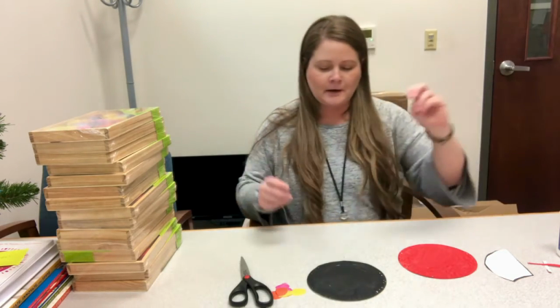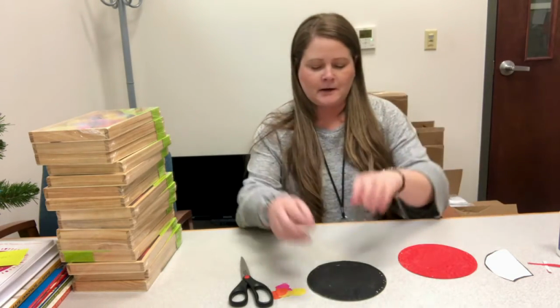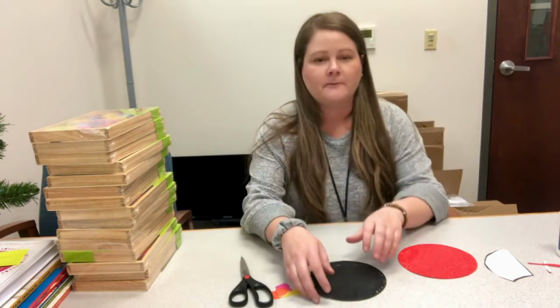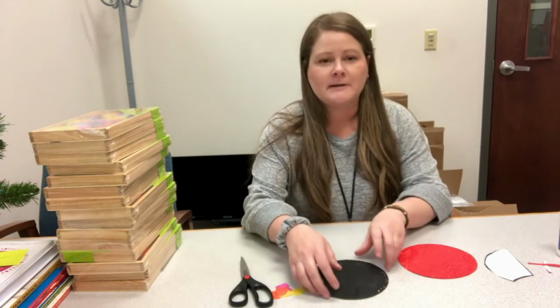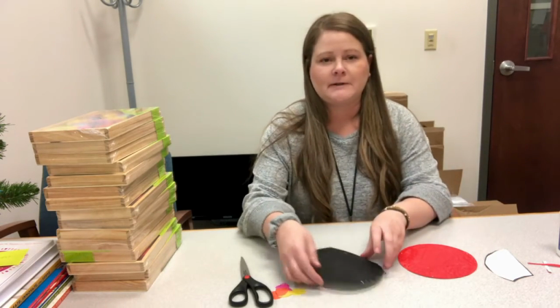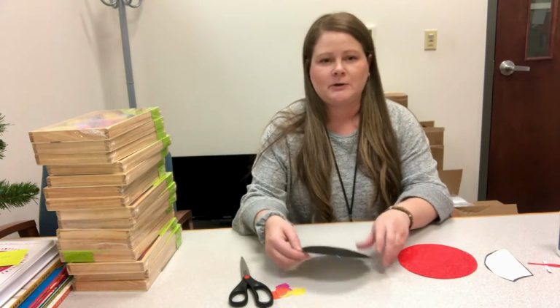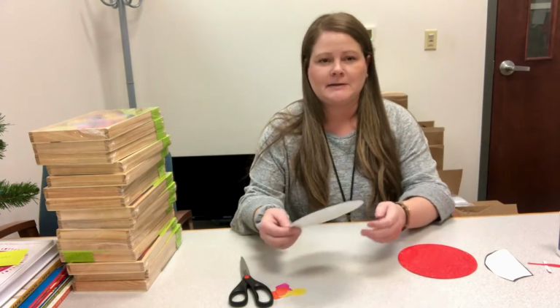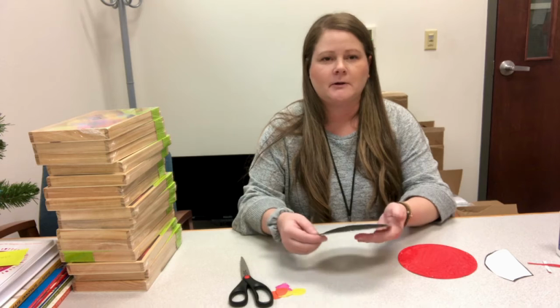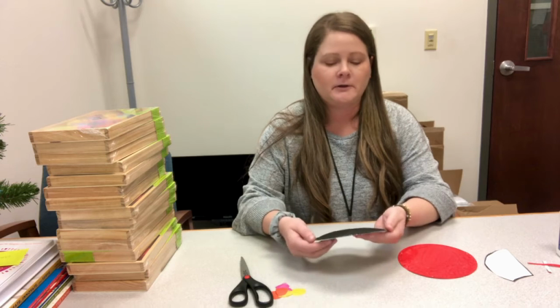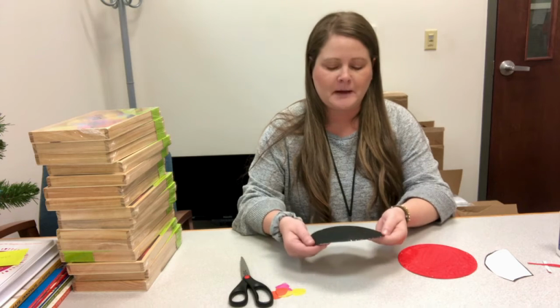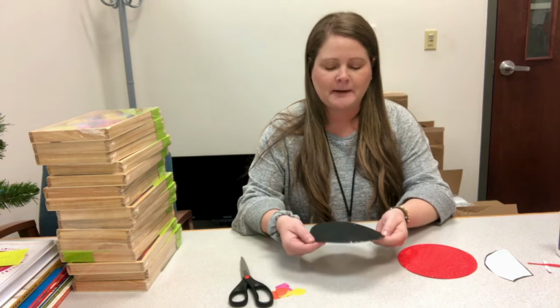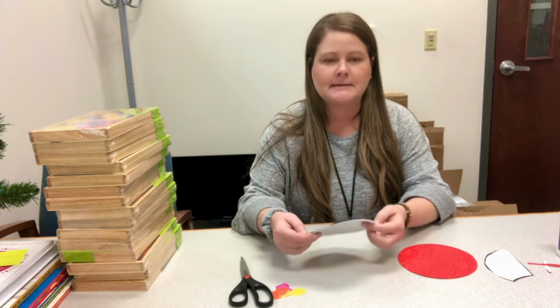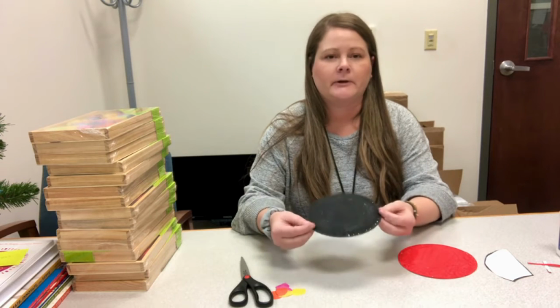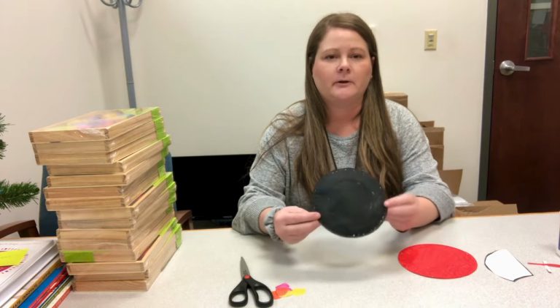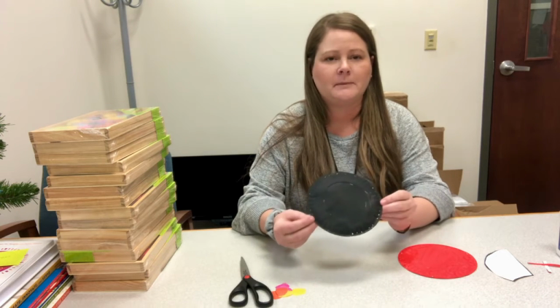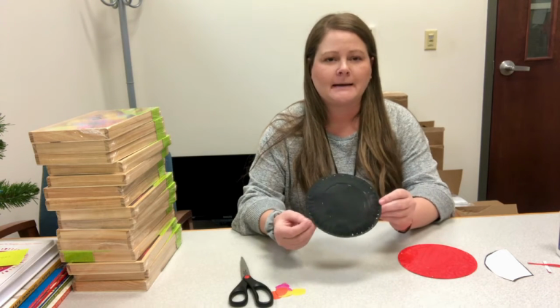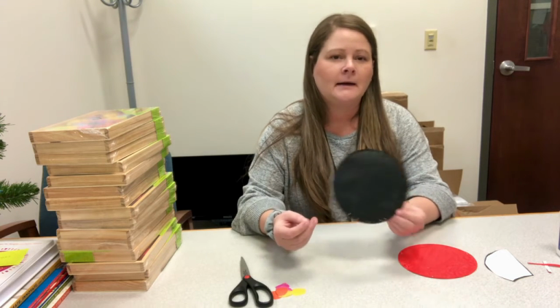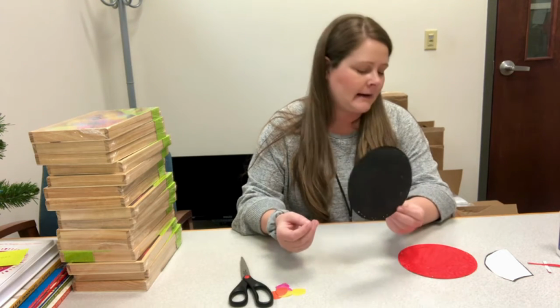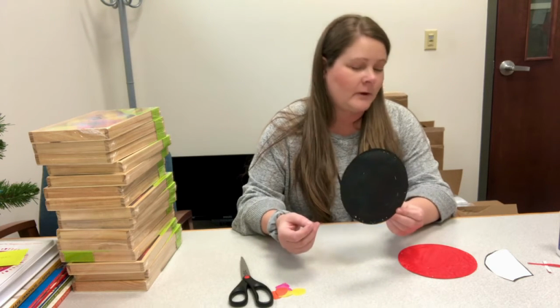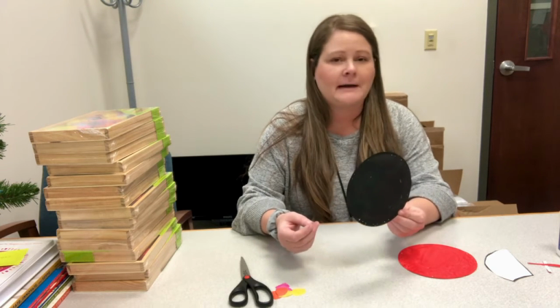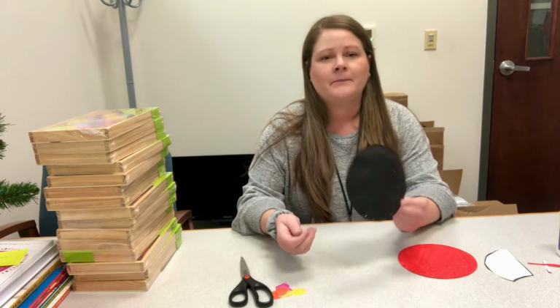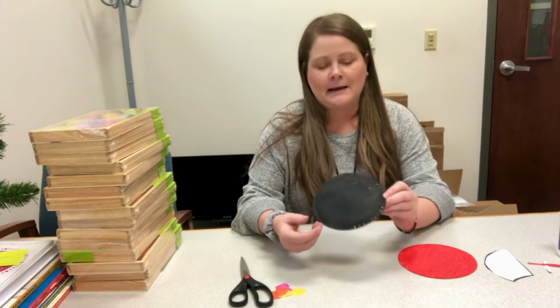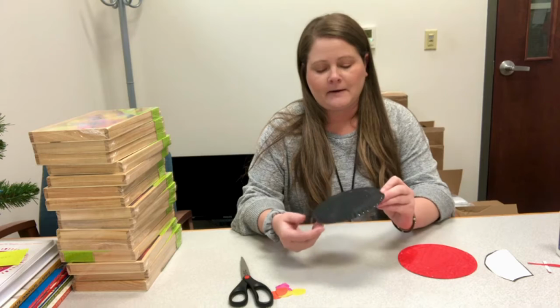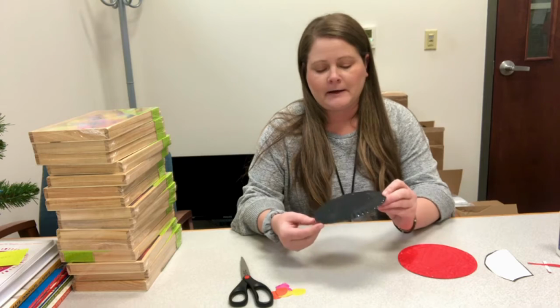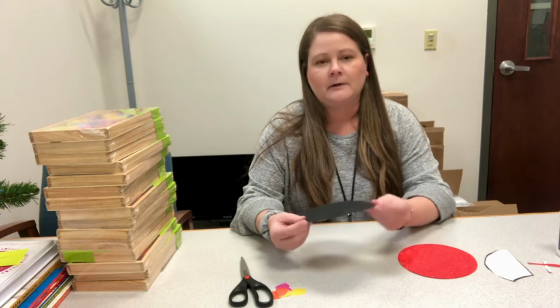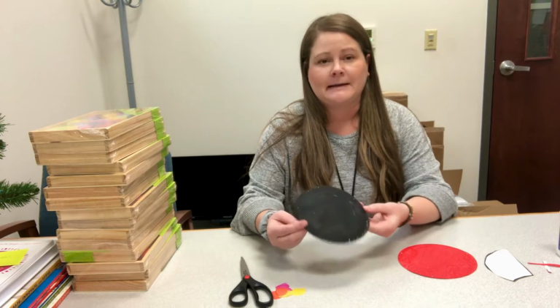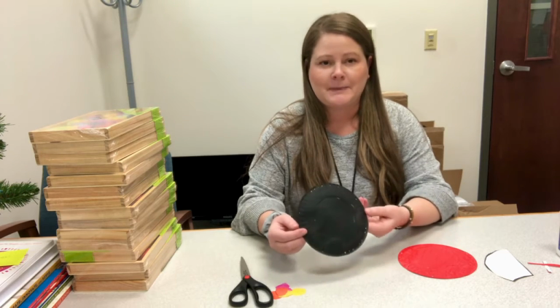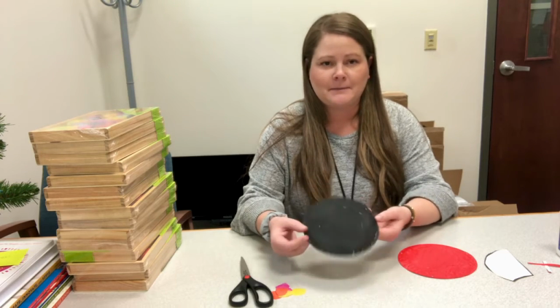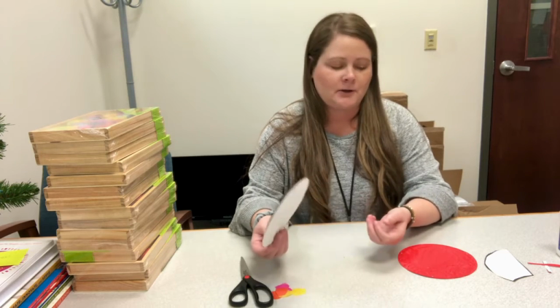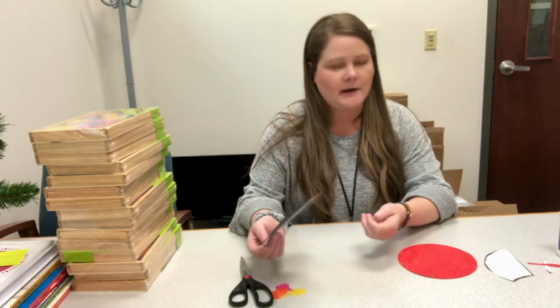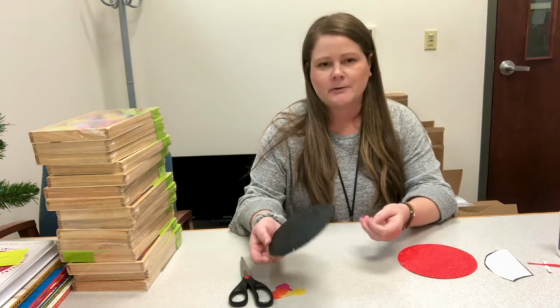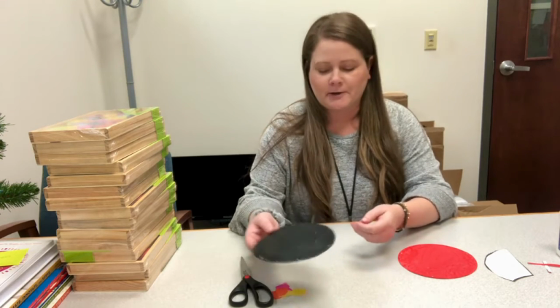The first thing you'll need to do is color your paper plates. You're going to color one black and one red. I've already colored these — I used paint, but you can use crayons or markers.